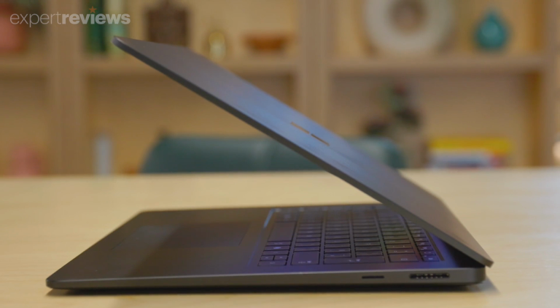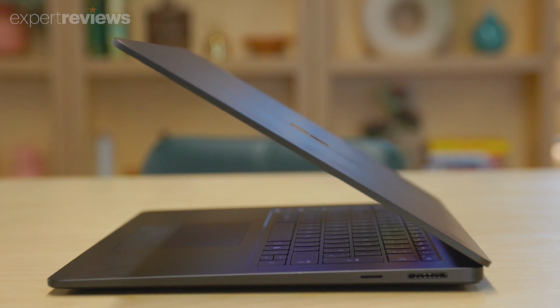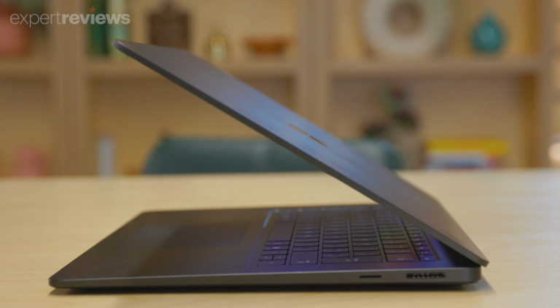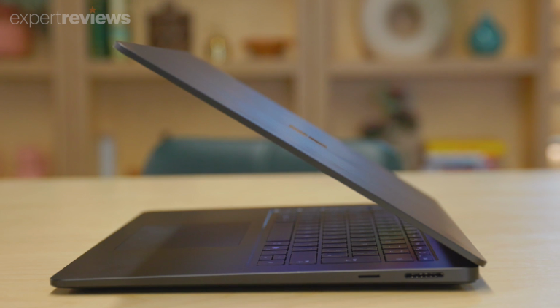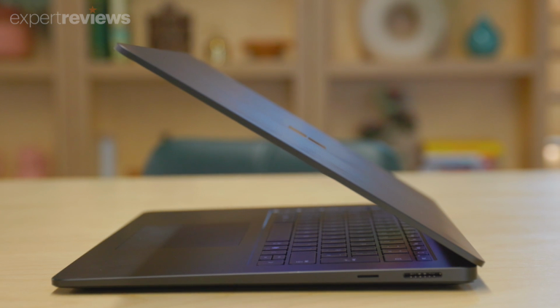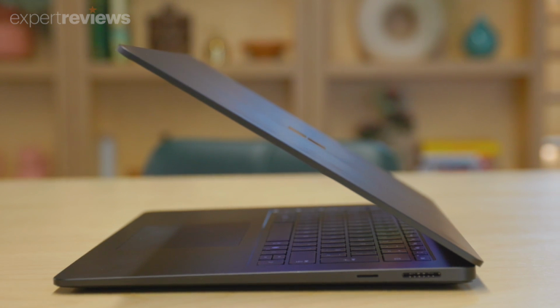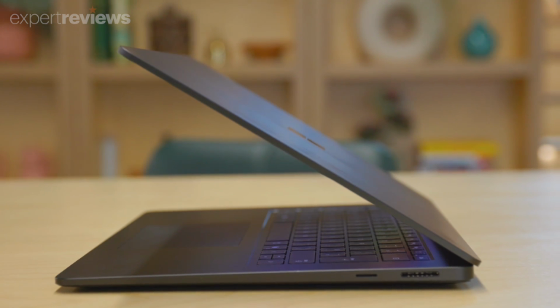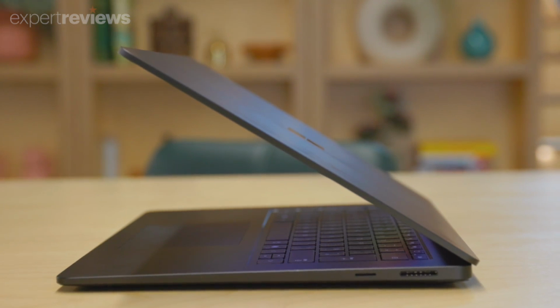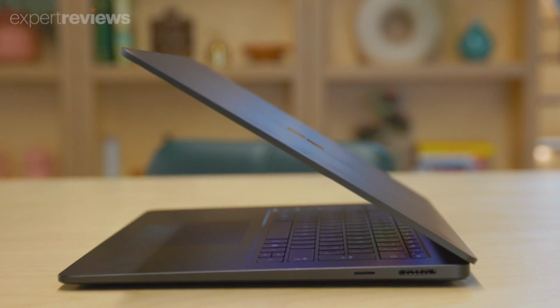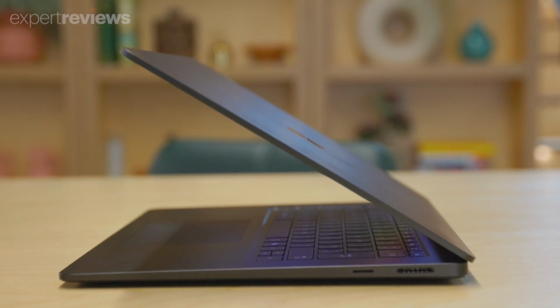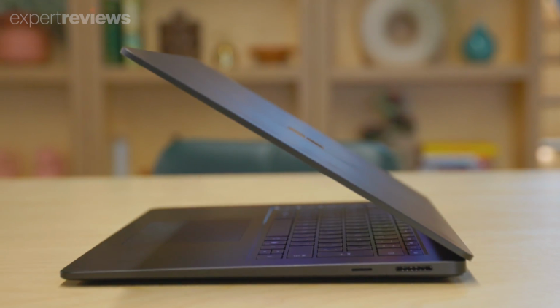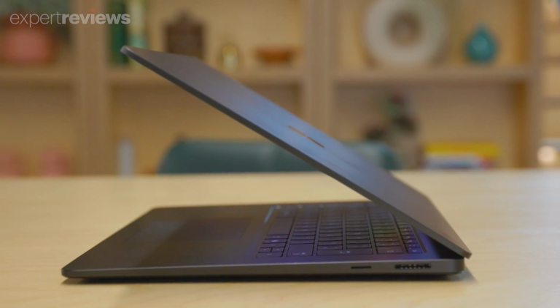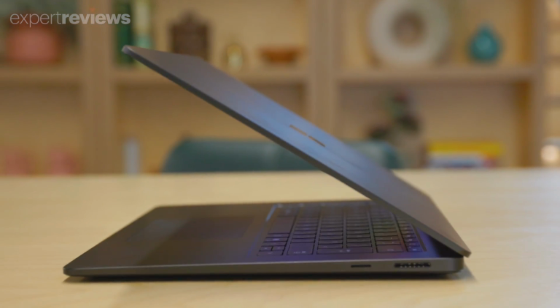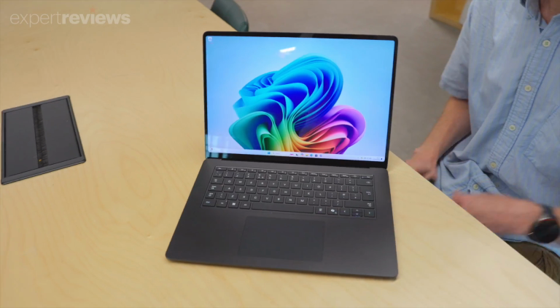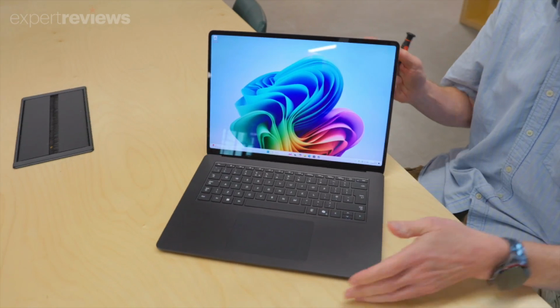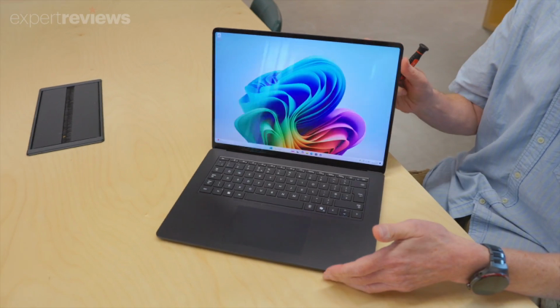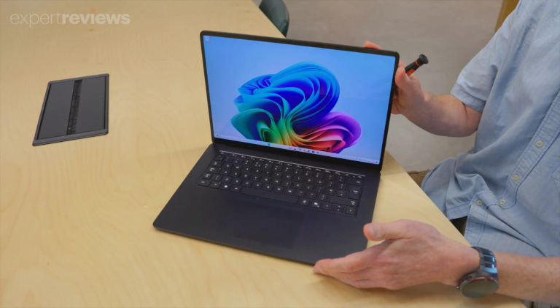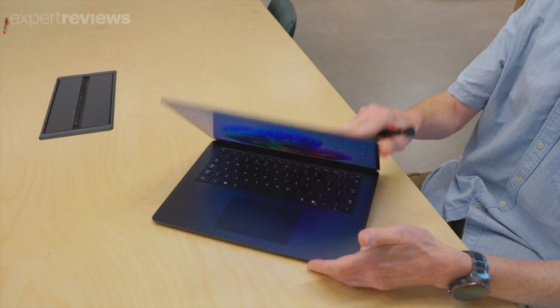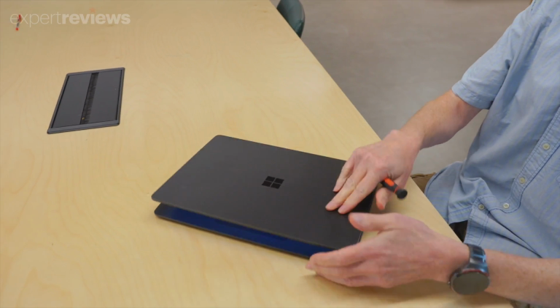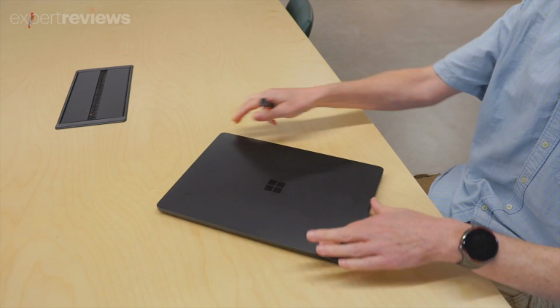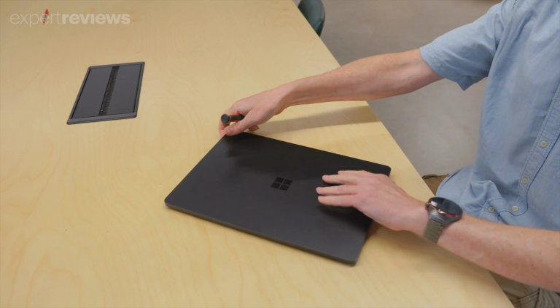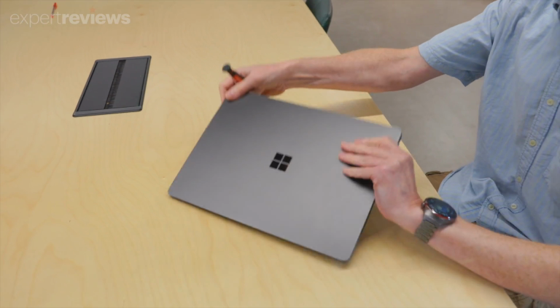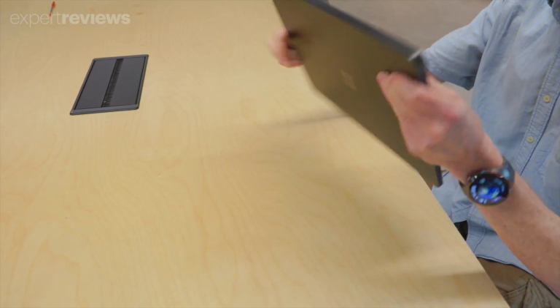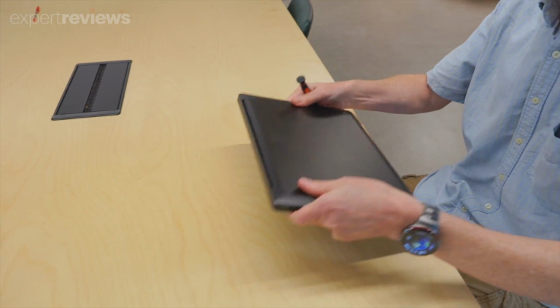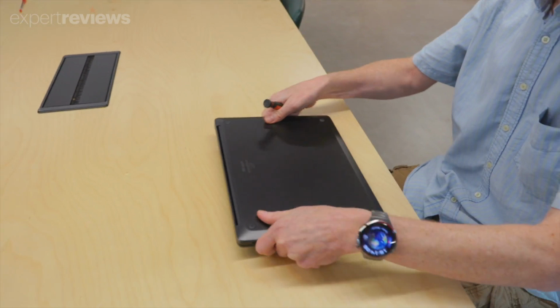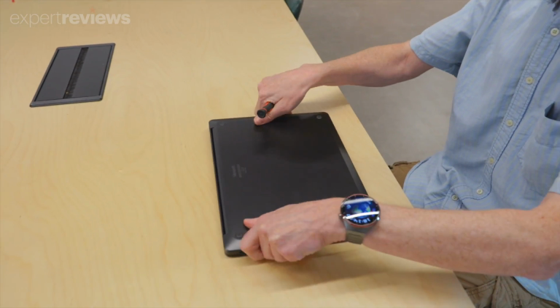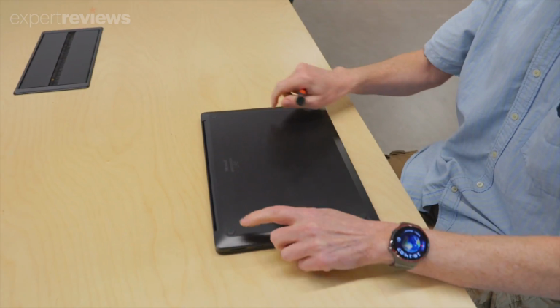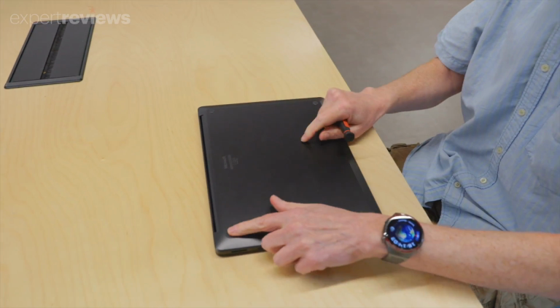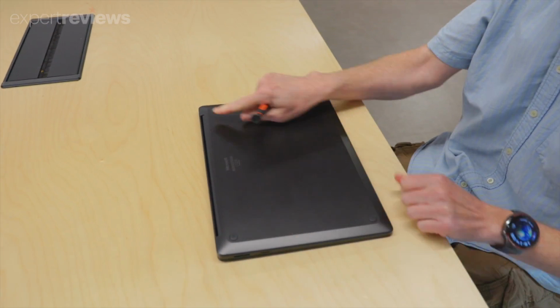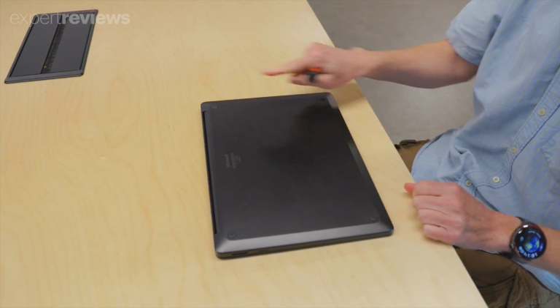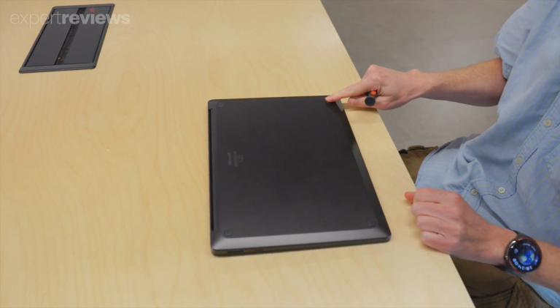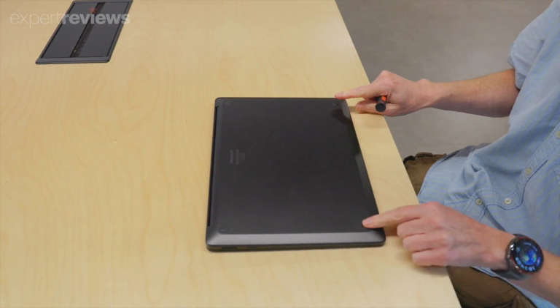What we really love about it though is how repairable it is. A true standout amongst its peers, the Surface Laptop 7 is a breeze to get inside, service and clean.